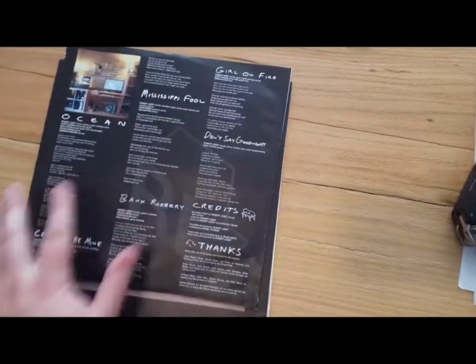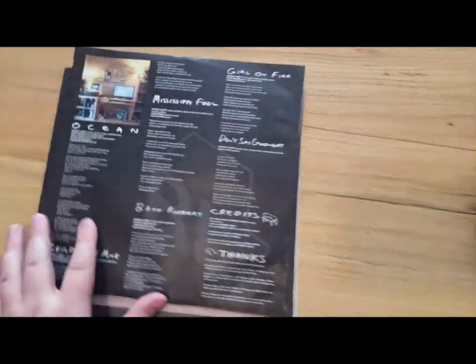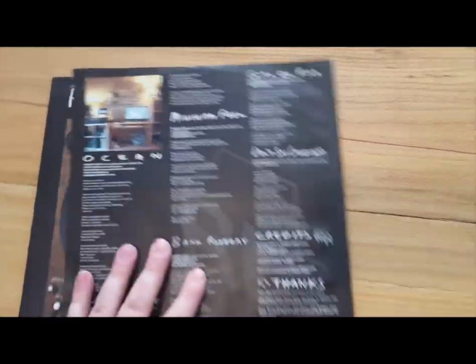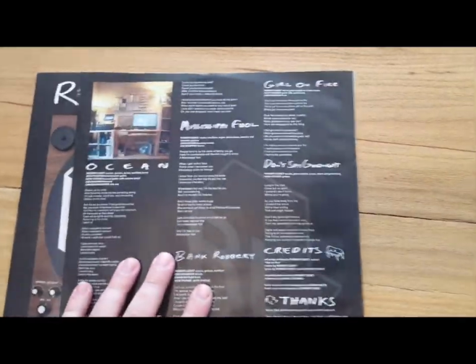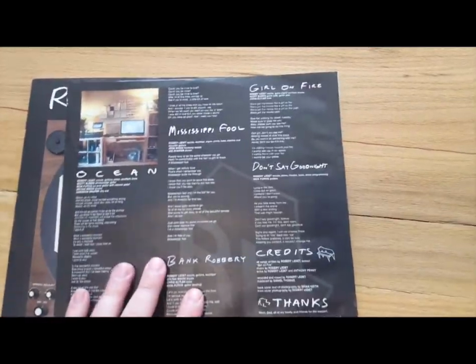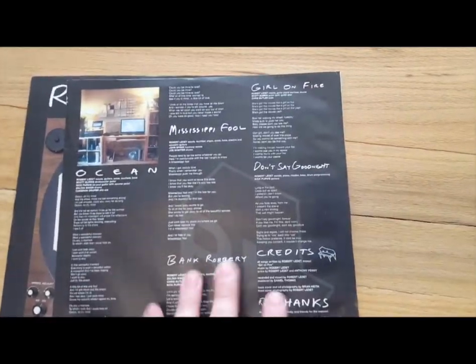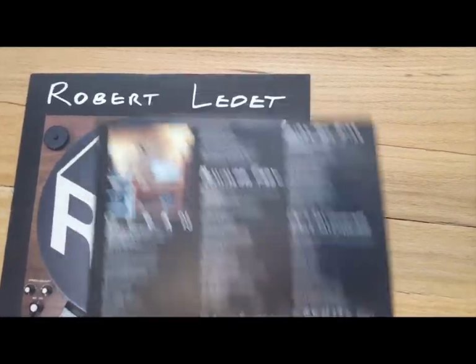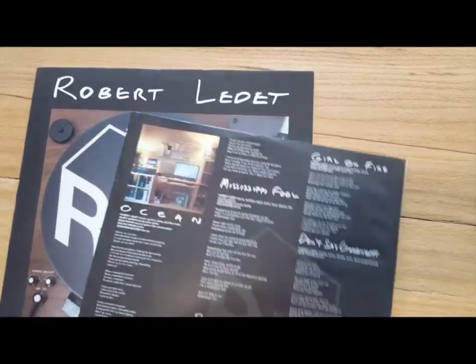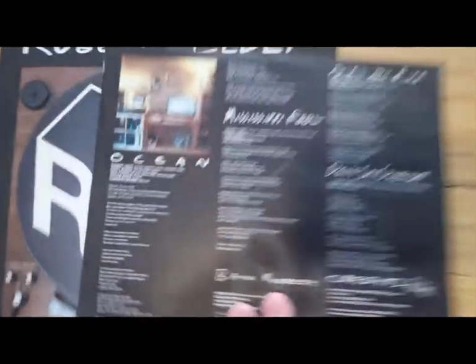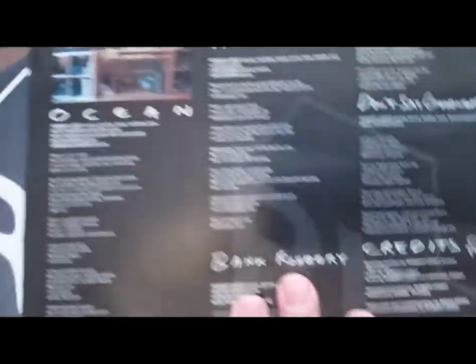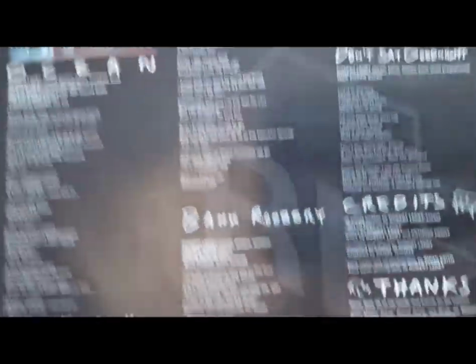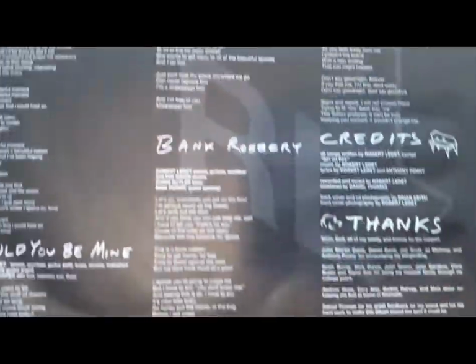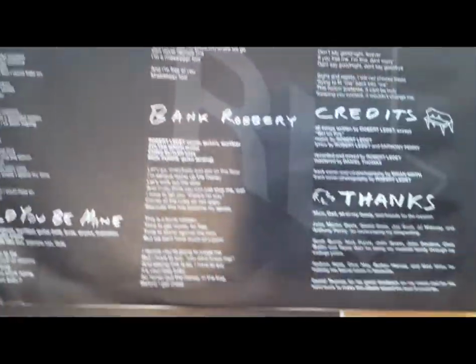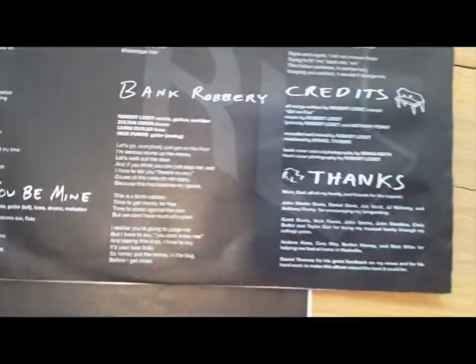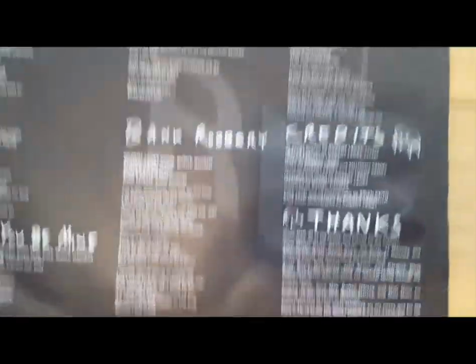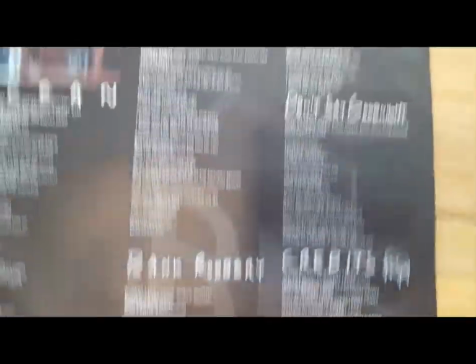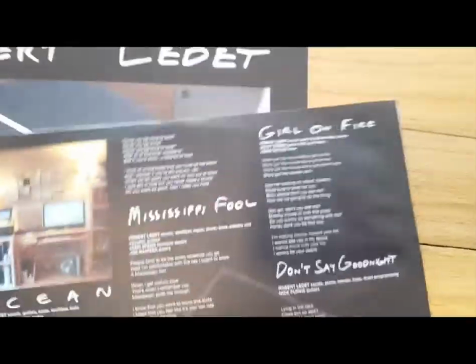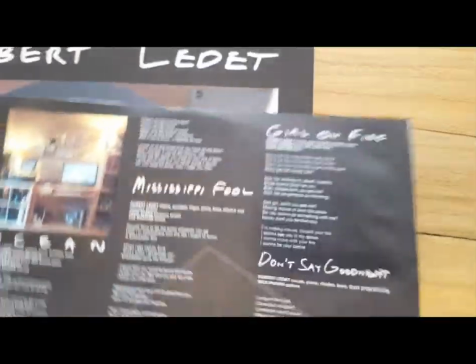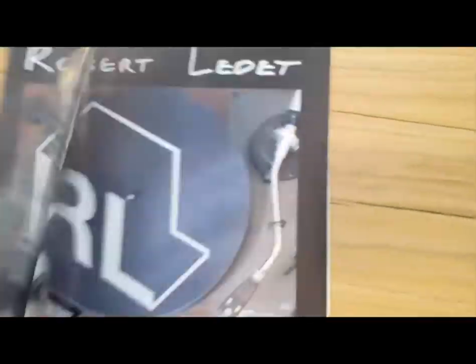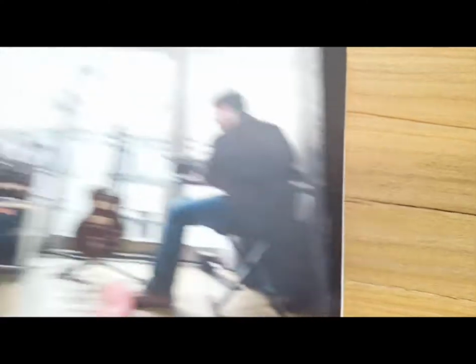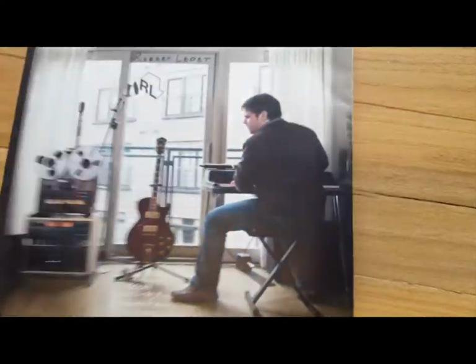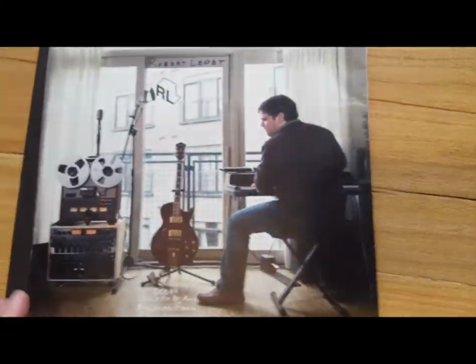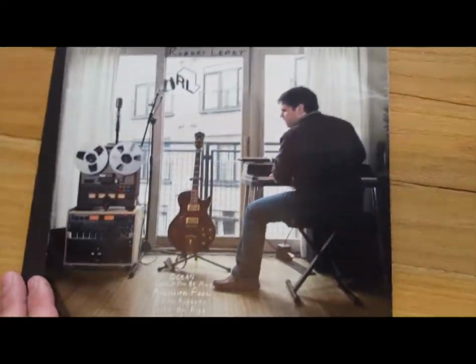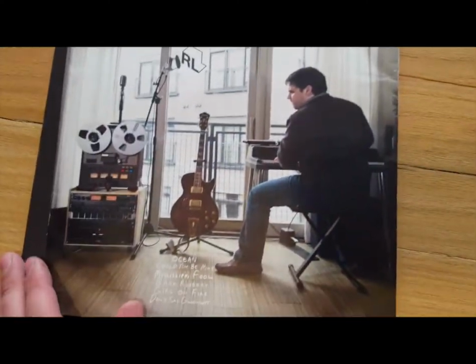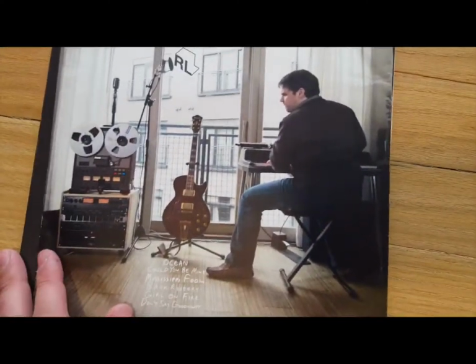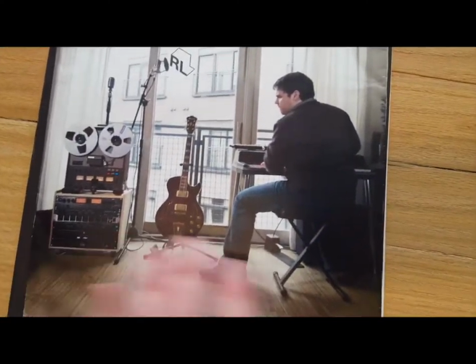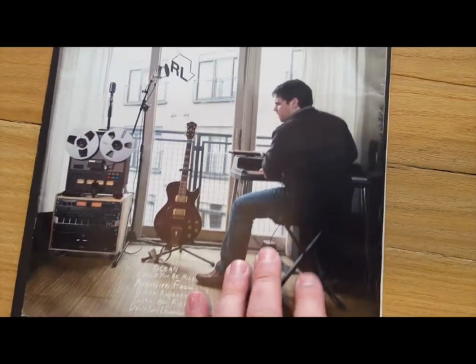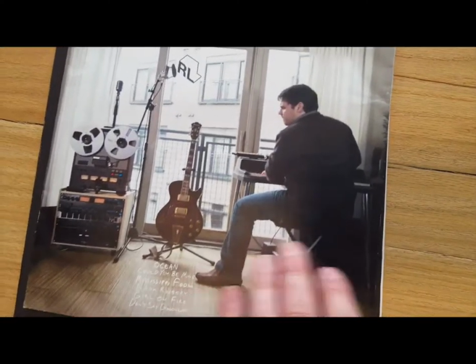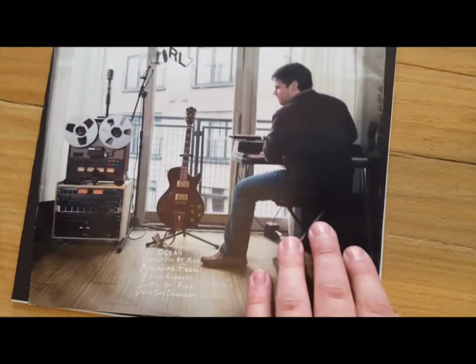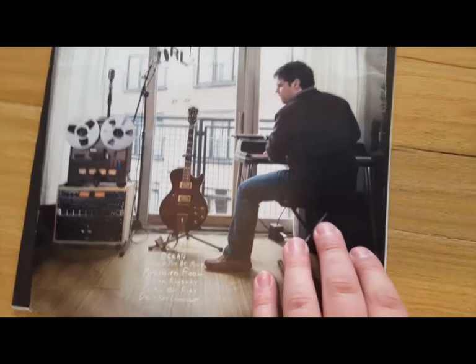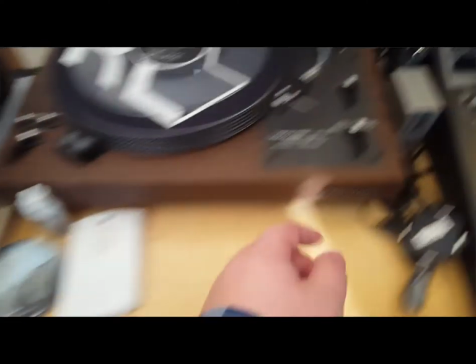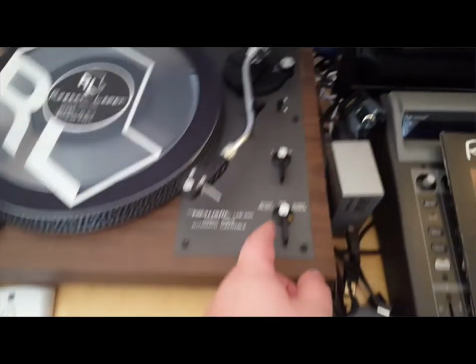So we've got full lyrics, unlike the CD.